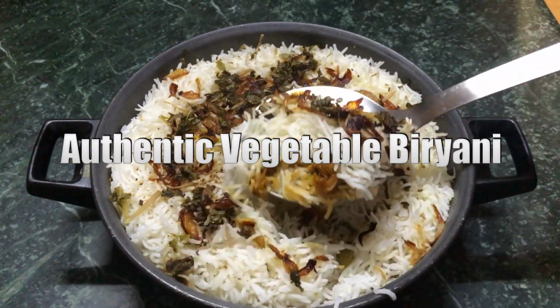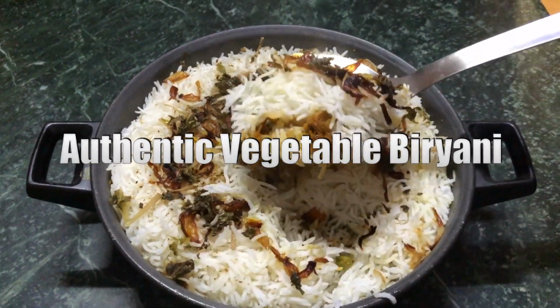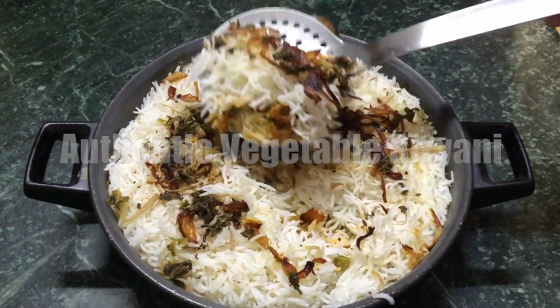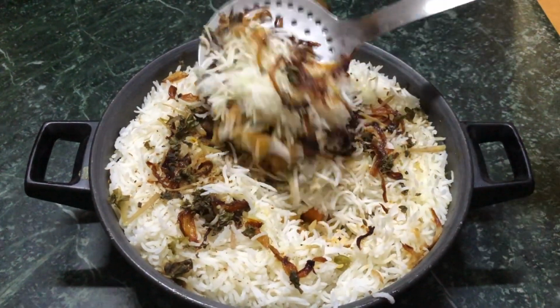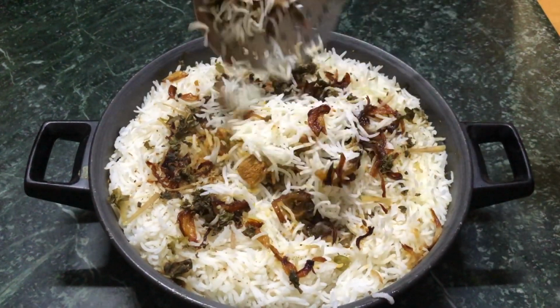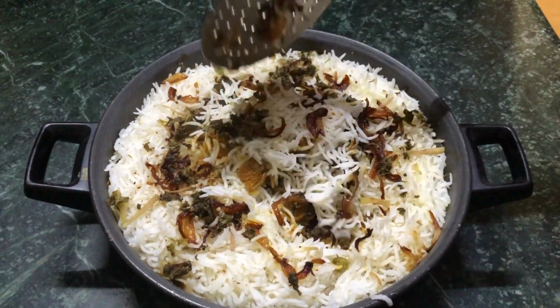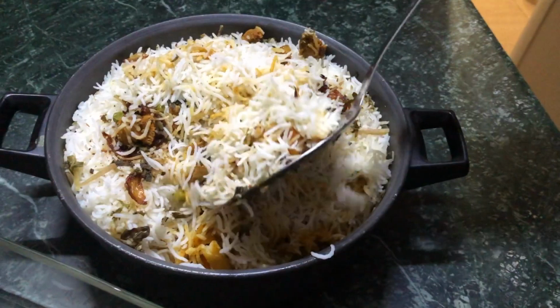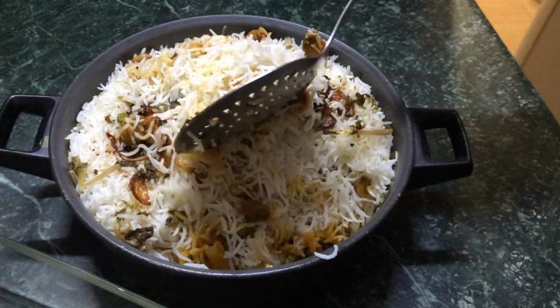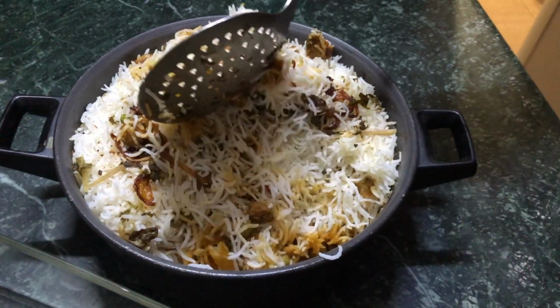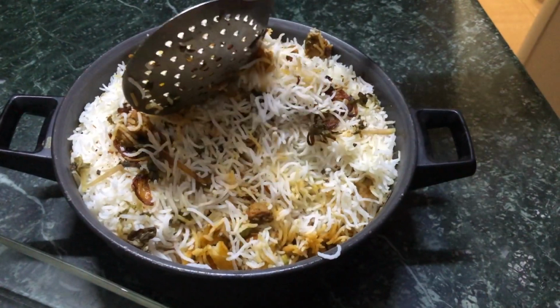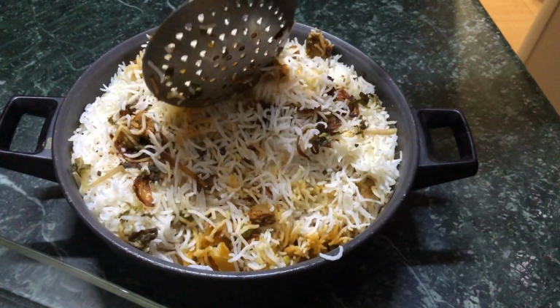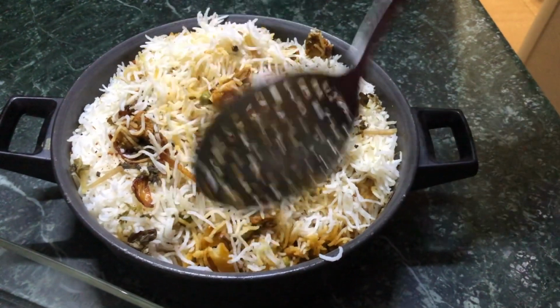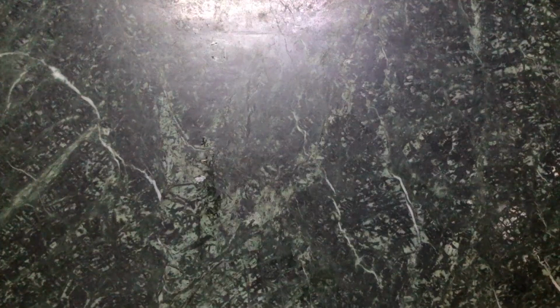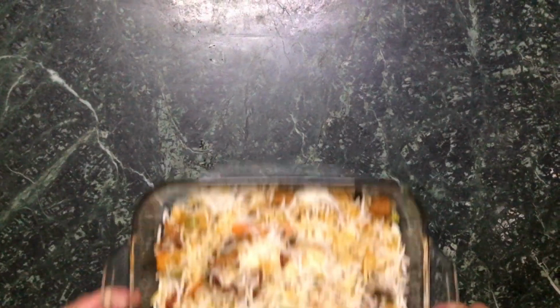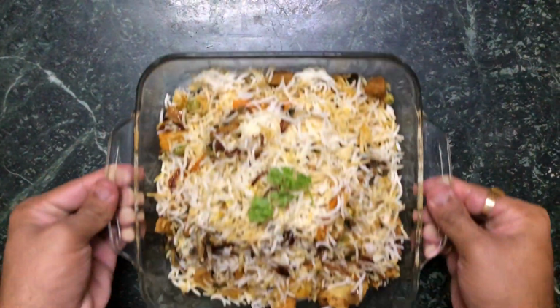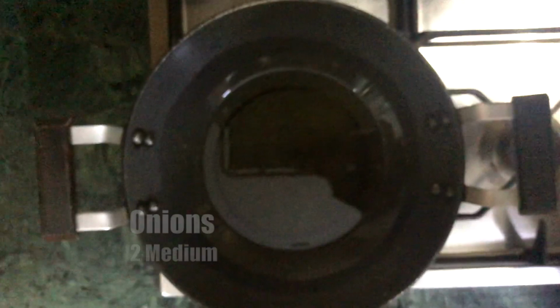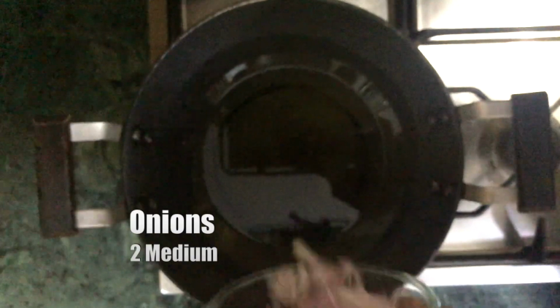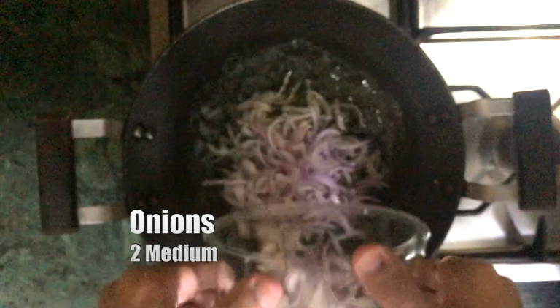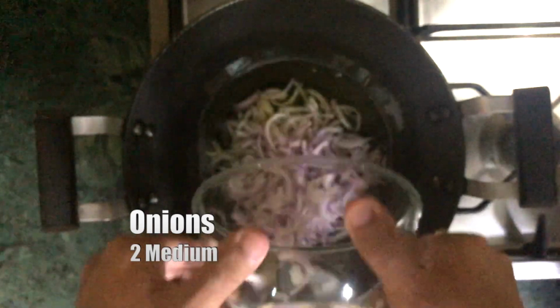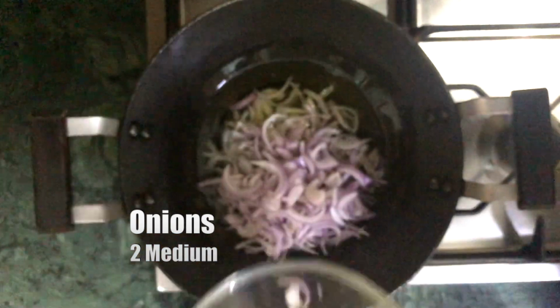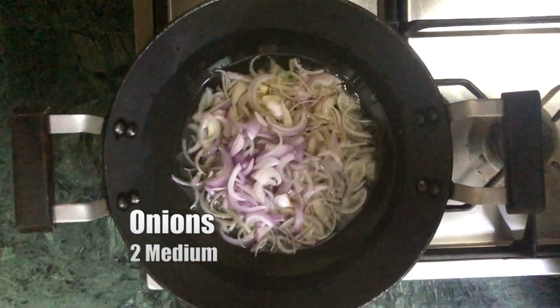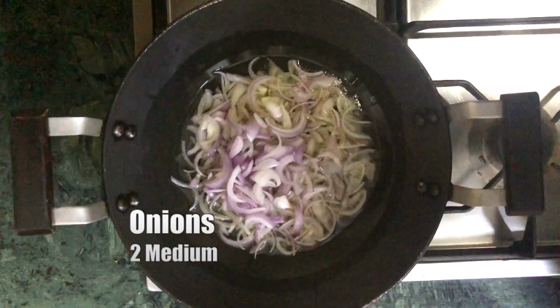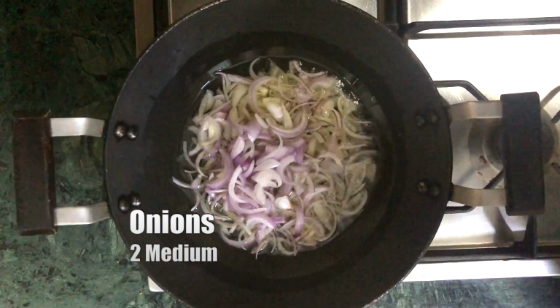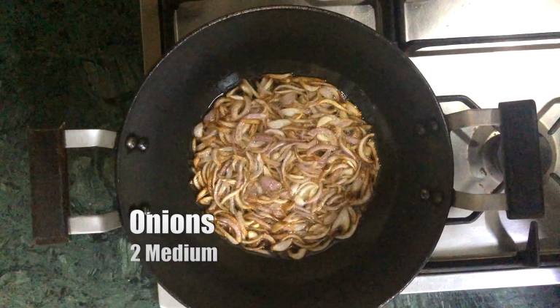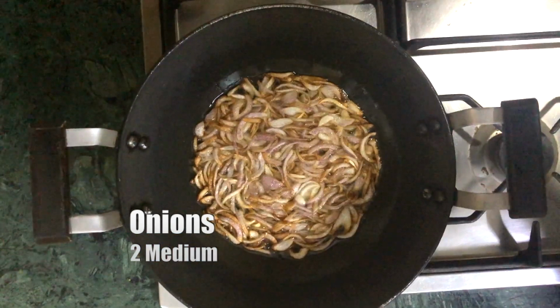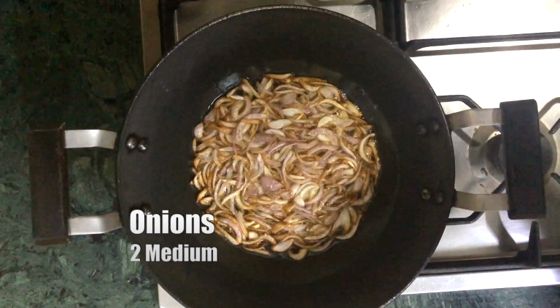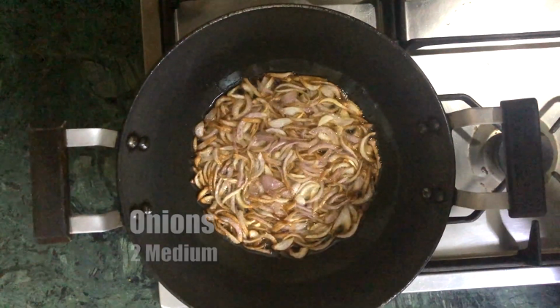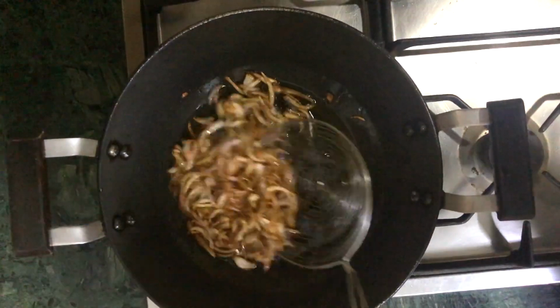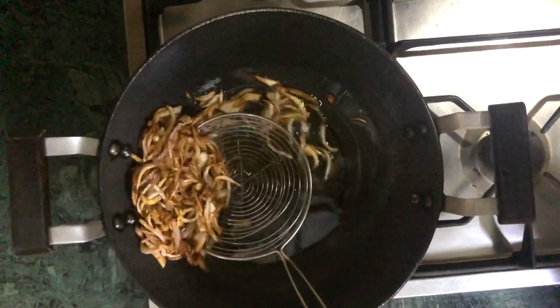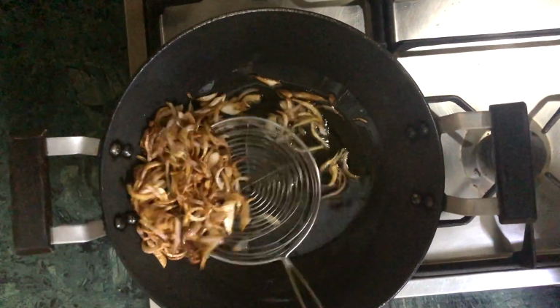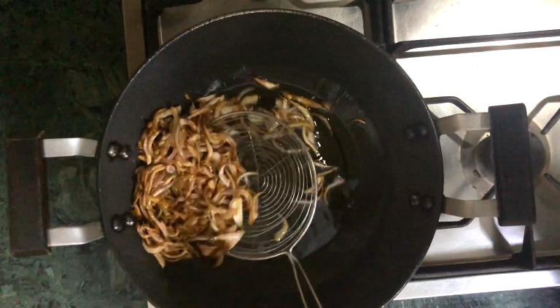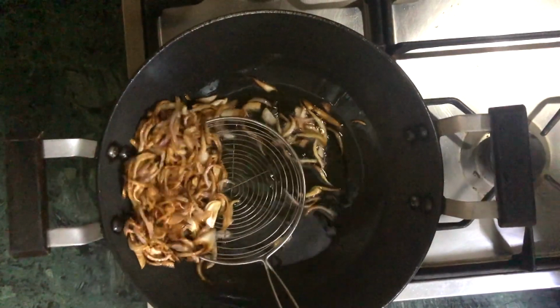Today we'll be learning how to make a perfect authentic vegetable biryani. We'll start by frying some onions — slice some onions and then deep fry them until they are light brown.